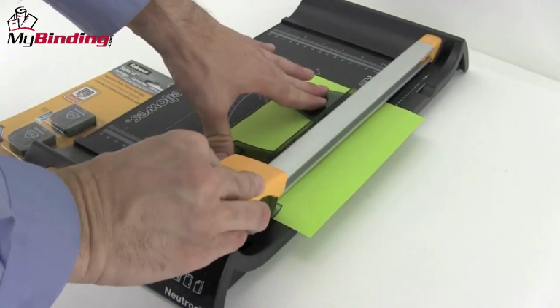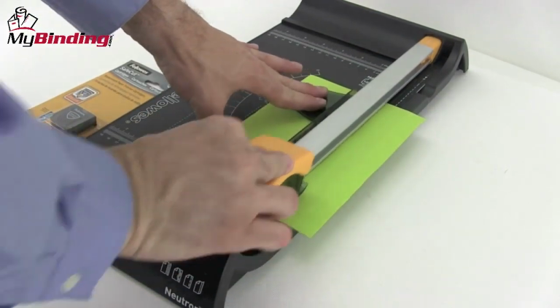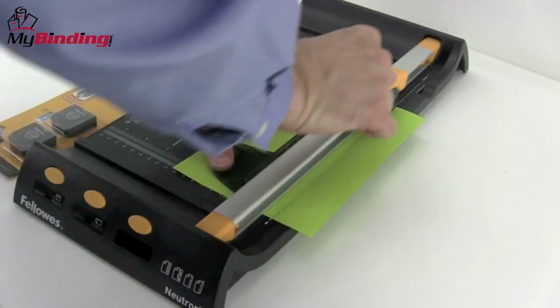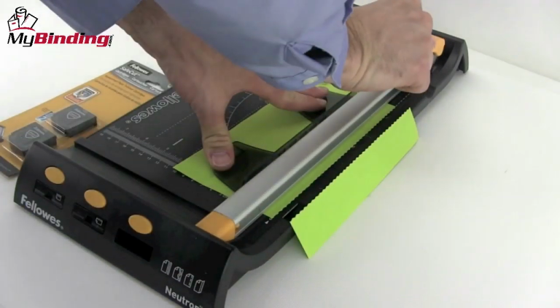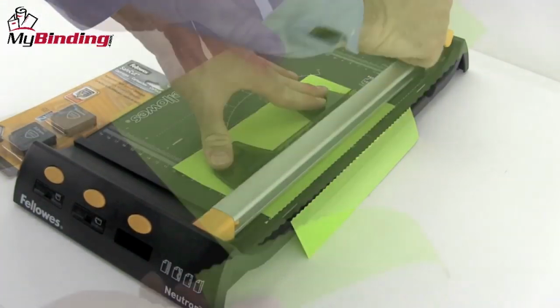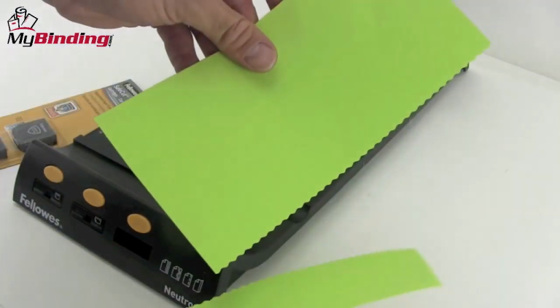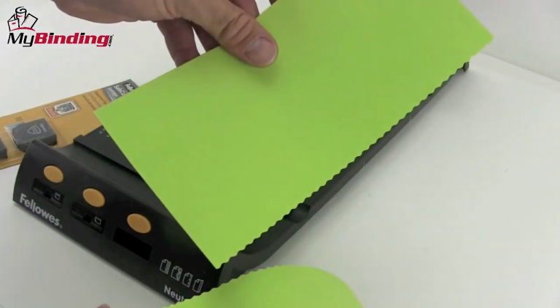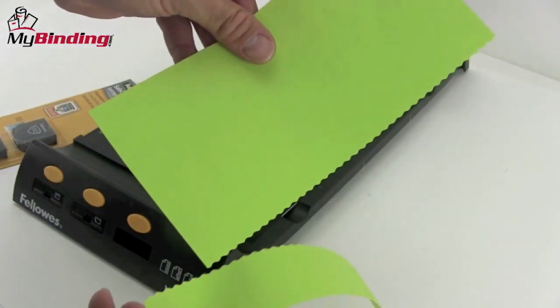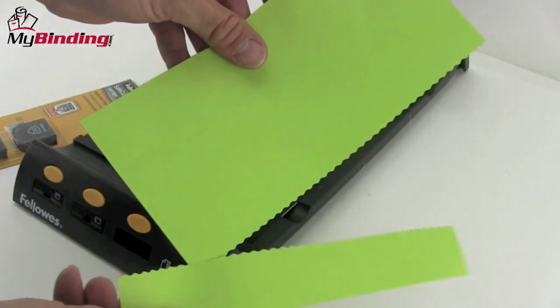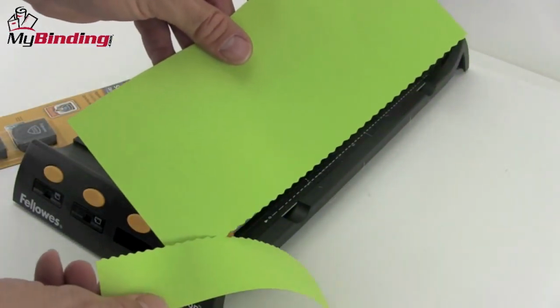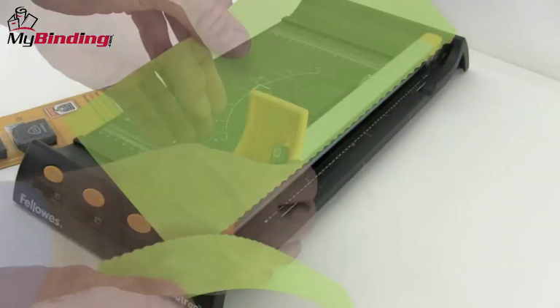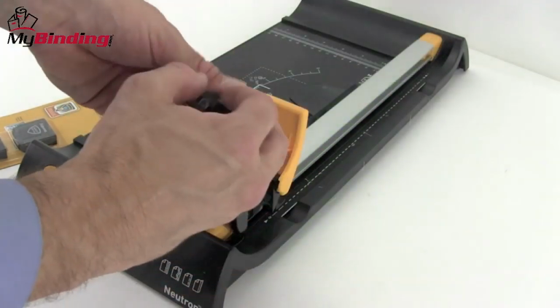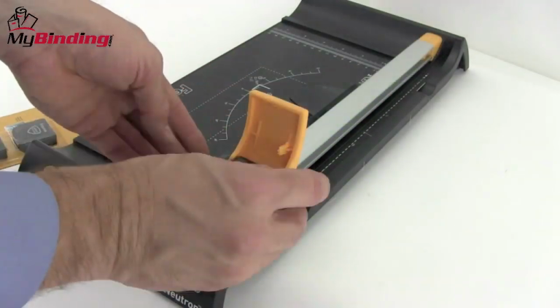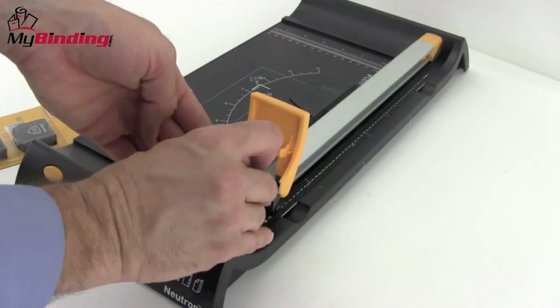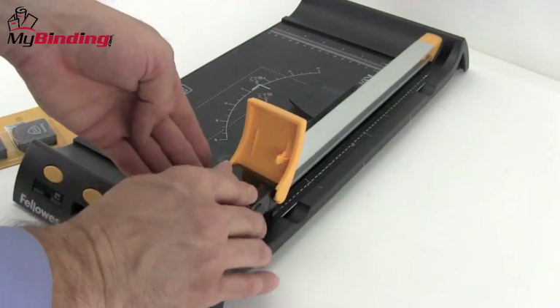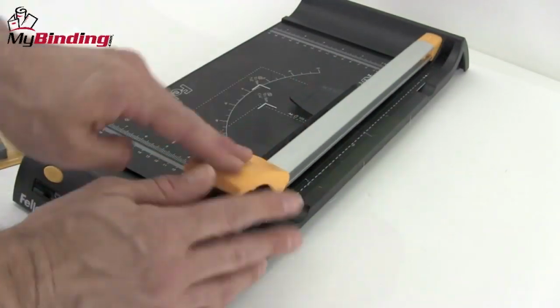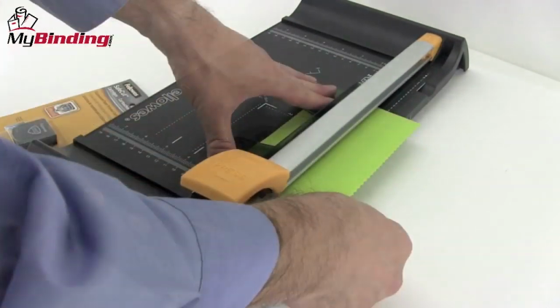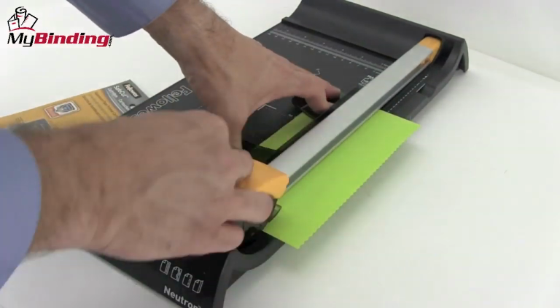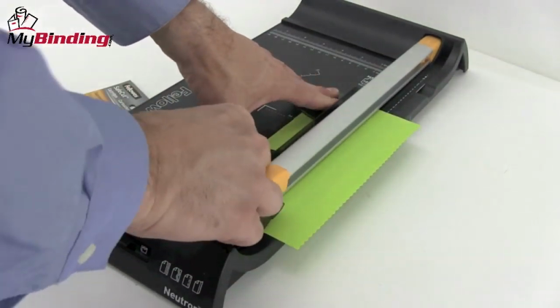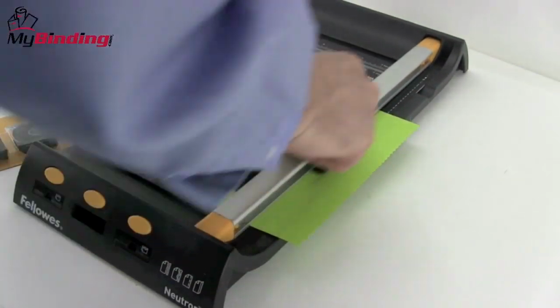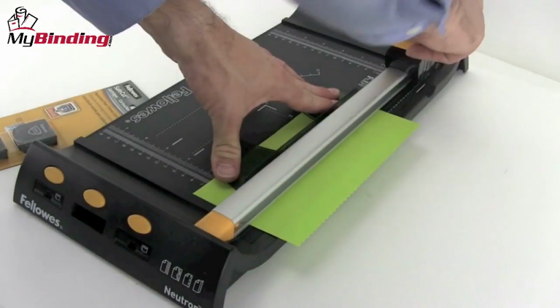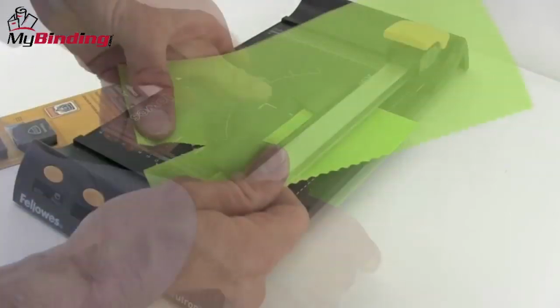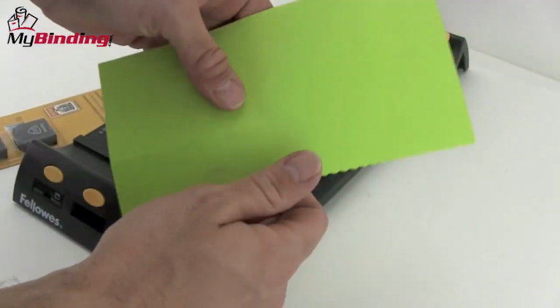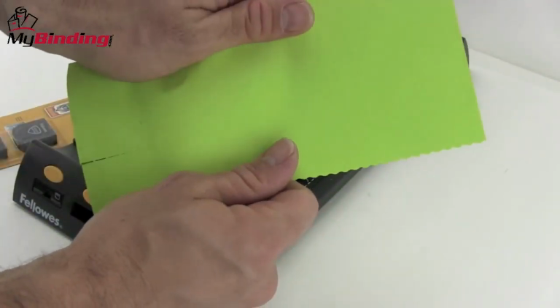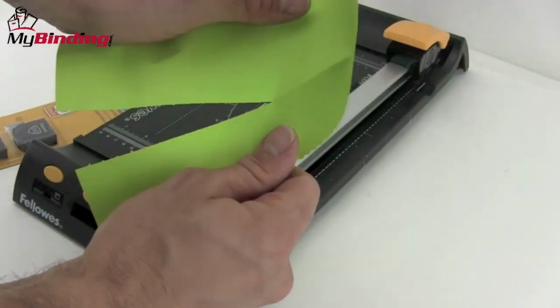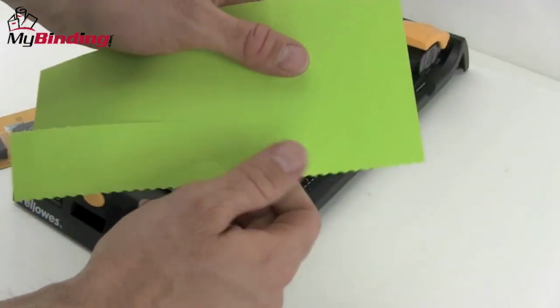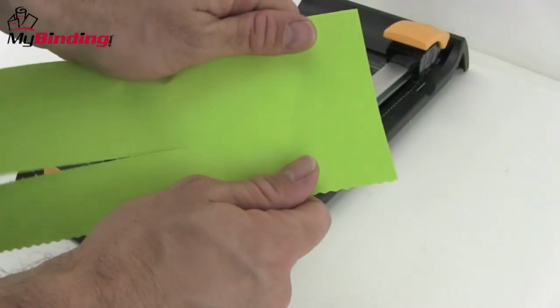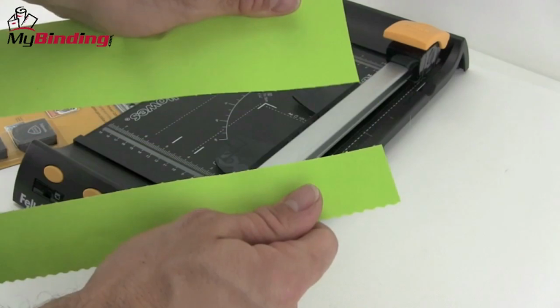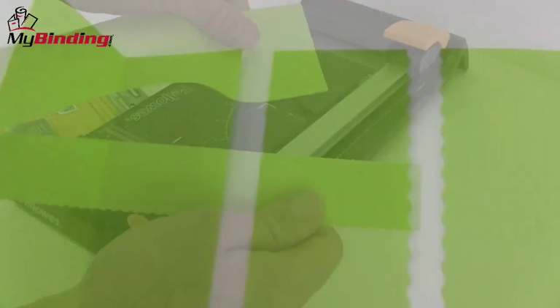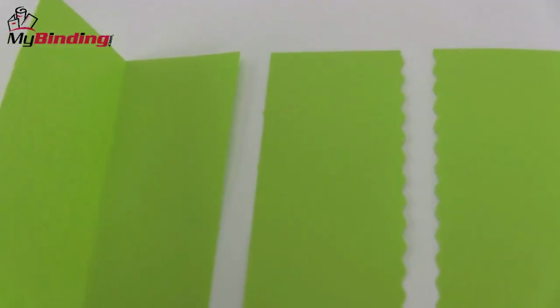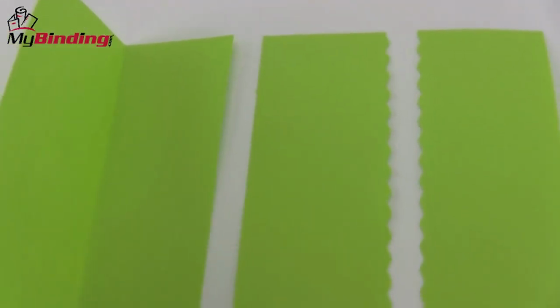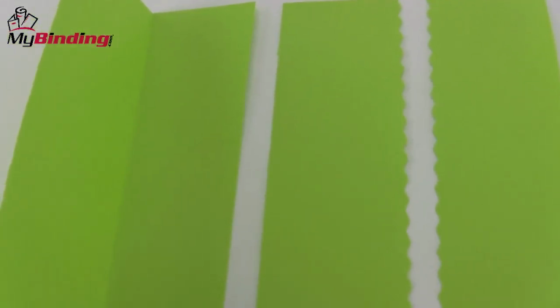The unit comes standard with a straight blade, and the Fellowes Blade Kit comes with a wave, perforating, and scoring blade. All of them are interchangeable in seconds and stored right in the slots on the unit itself.